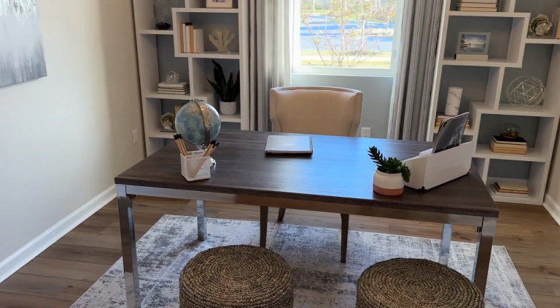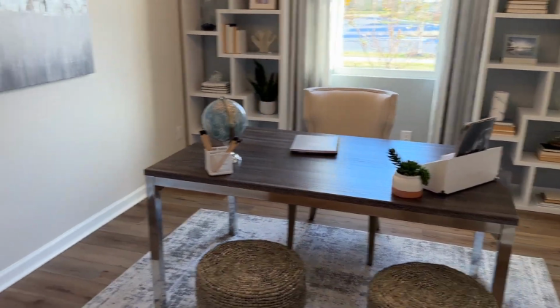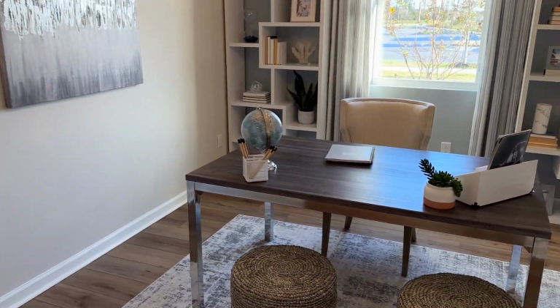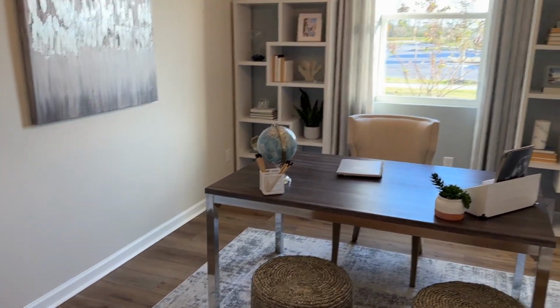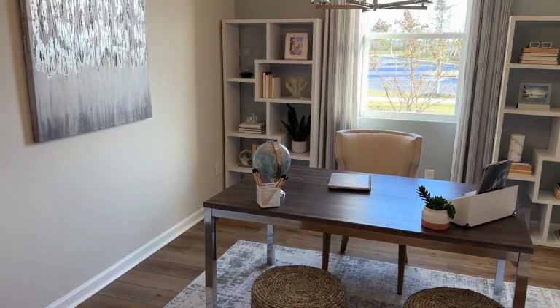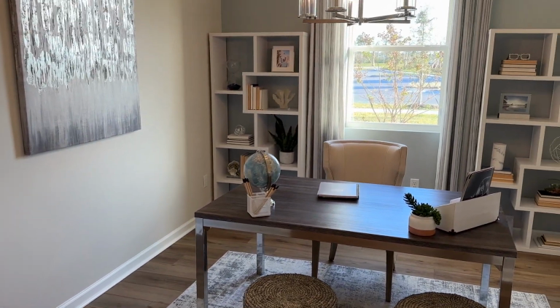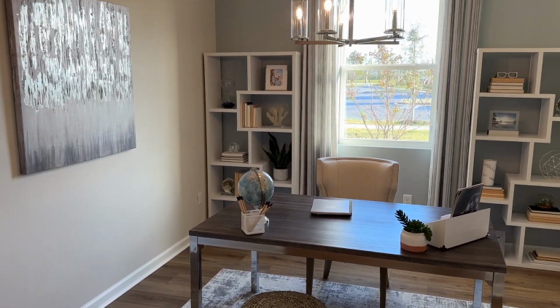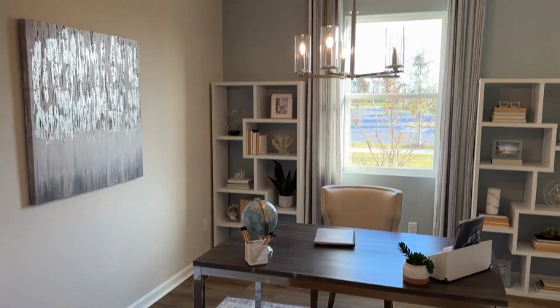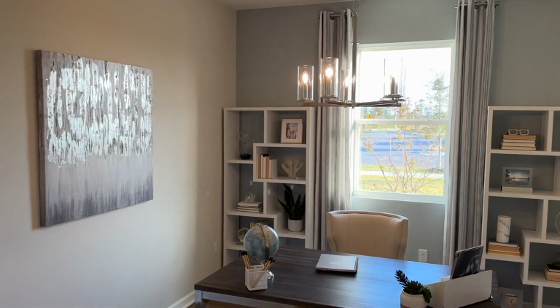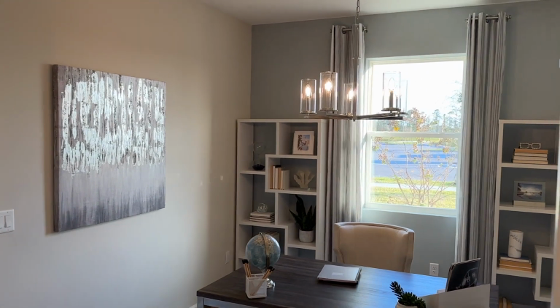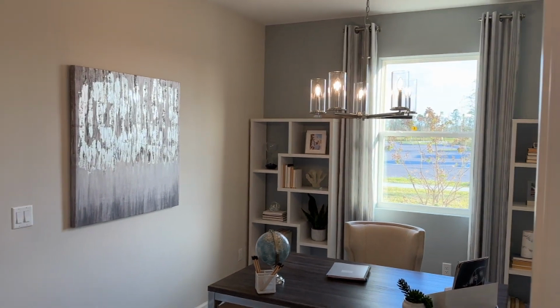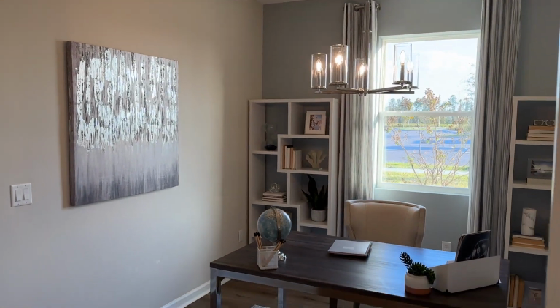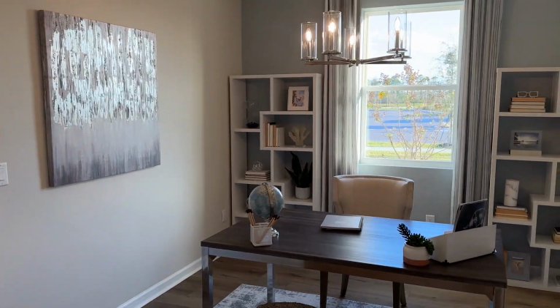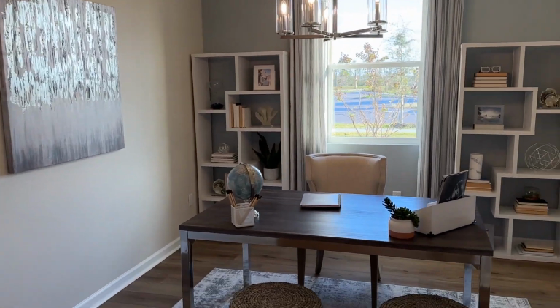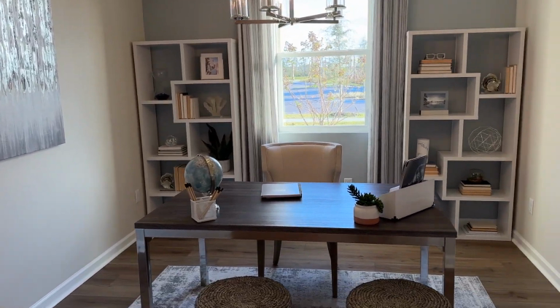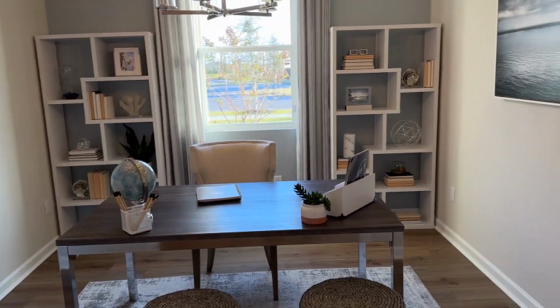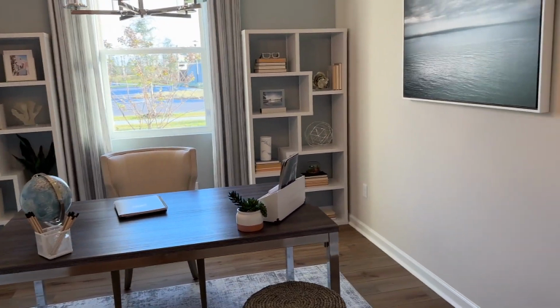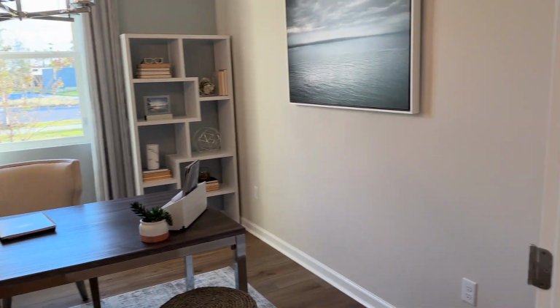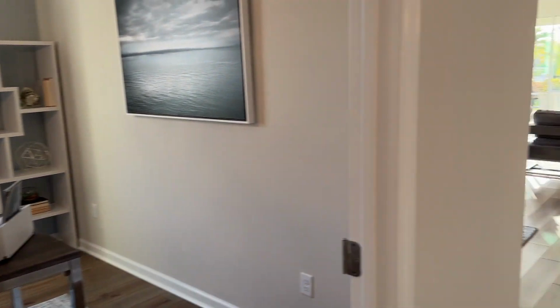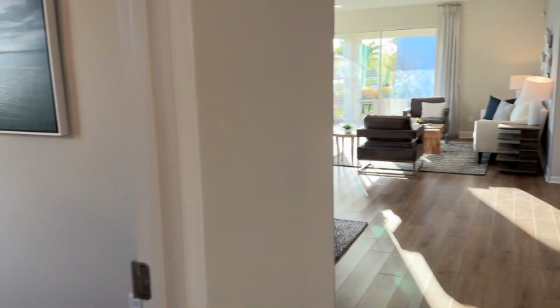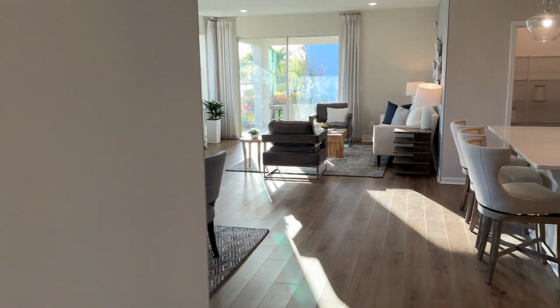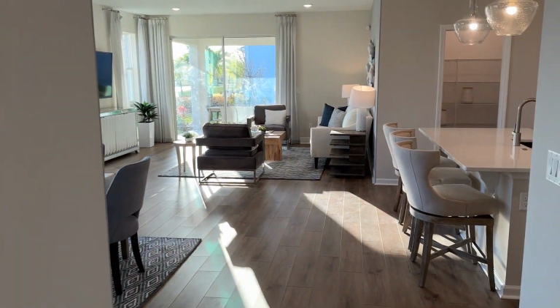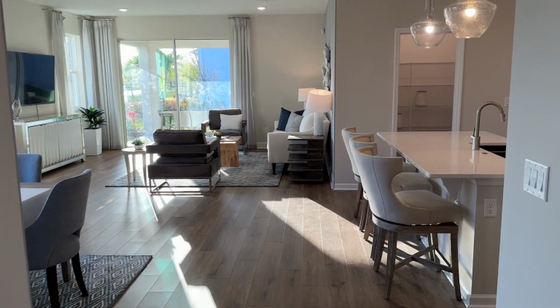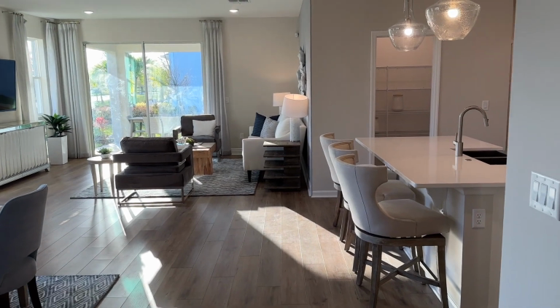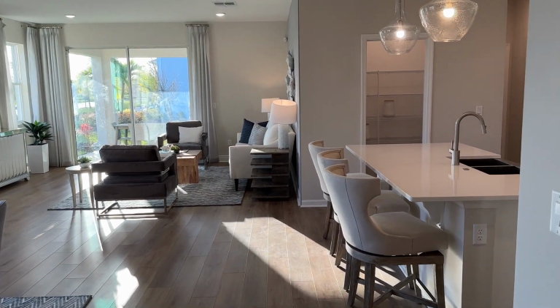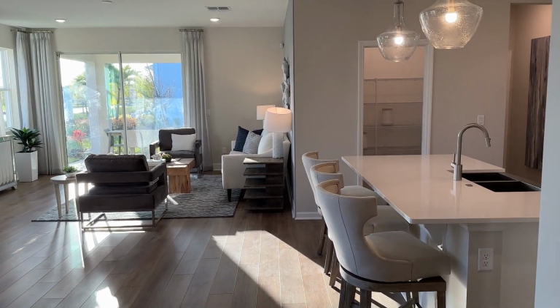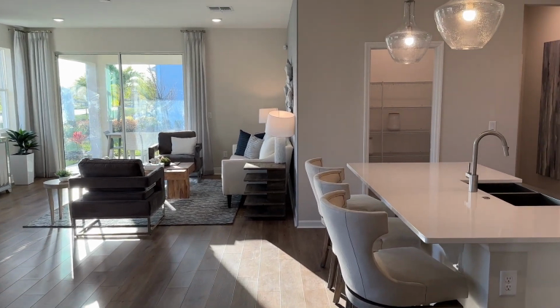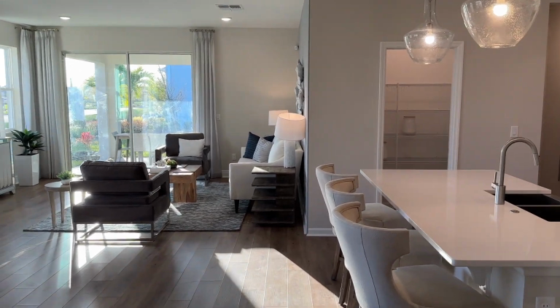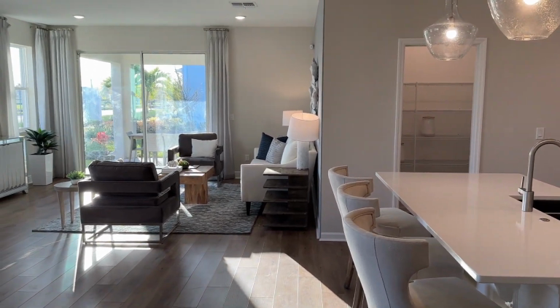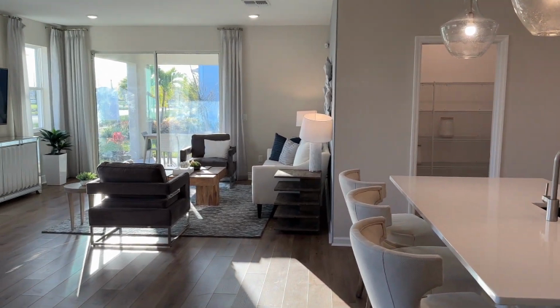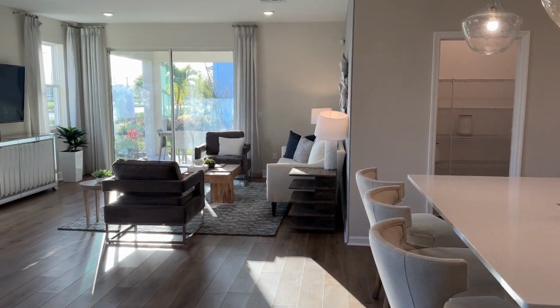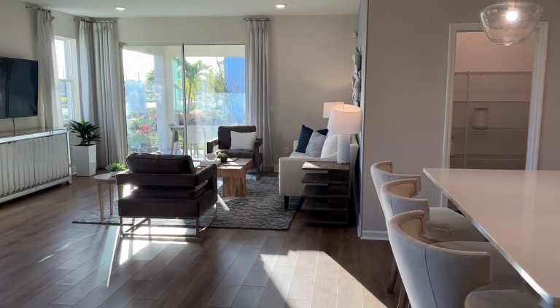This is your office. You've got the French doors here — I don't know if you can quite see that, but beautiful home. A home office is a must-have in 2023, so really enjoy that.